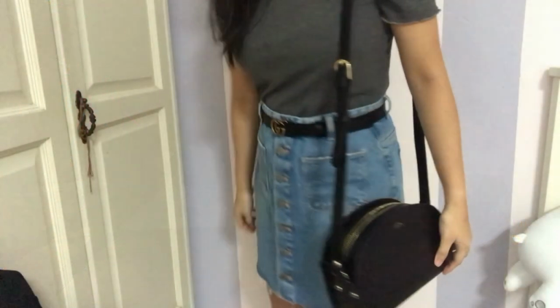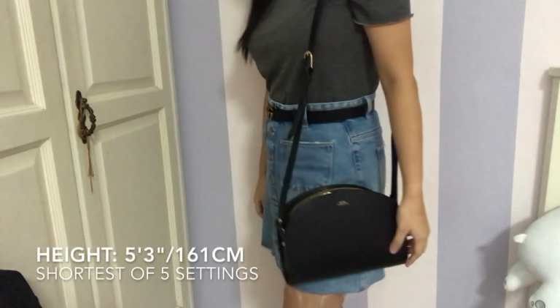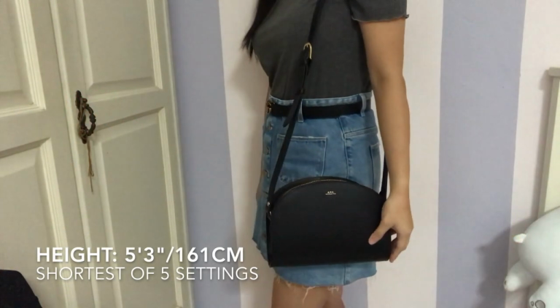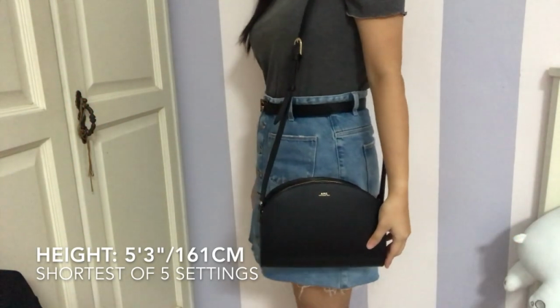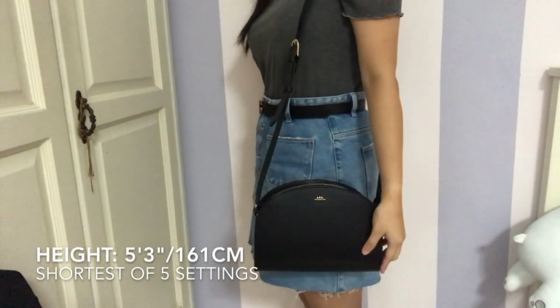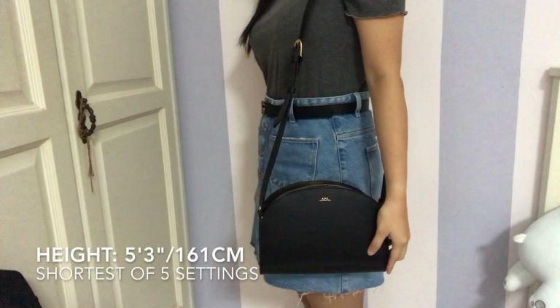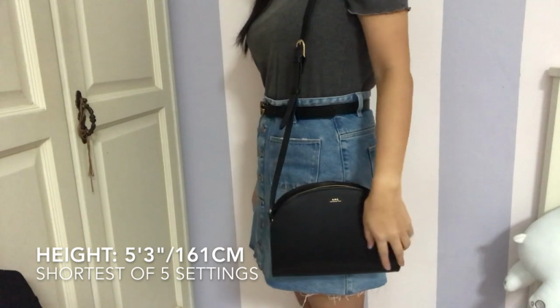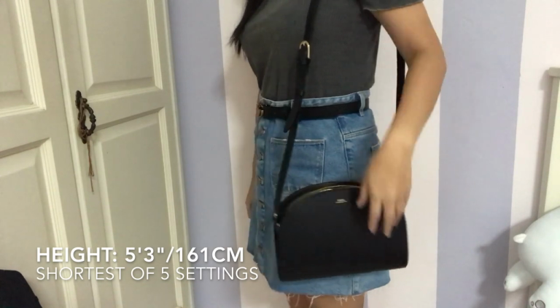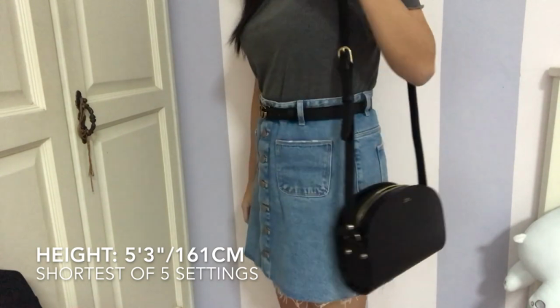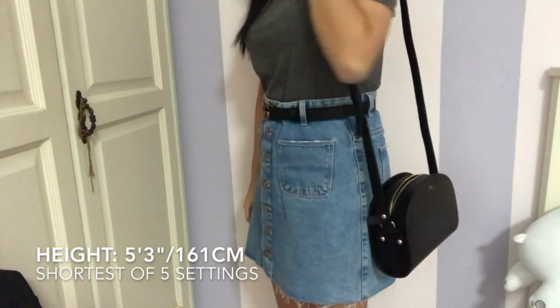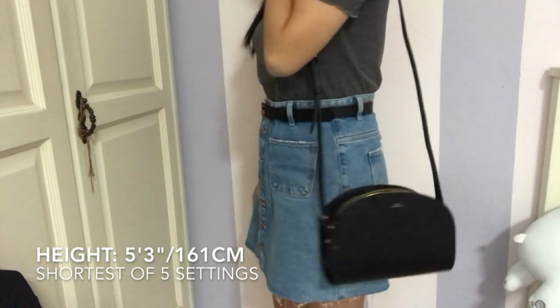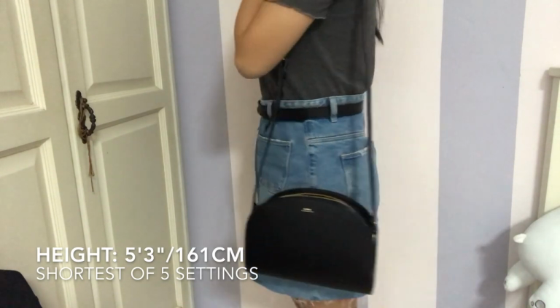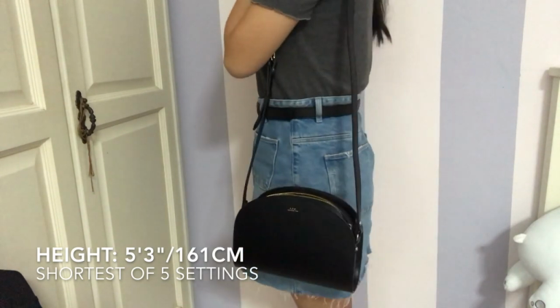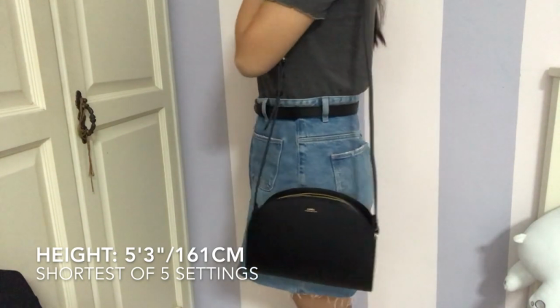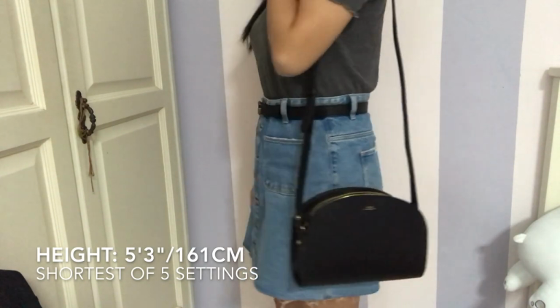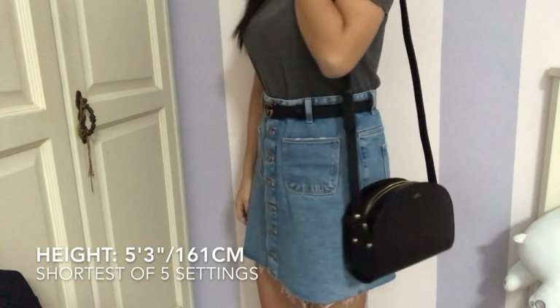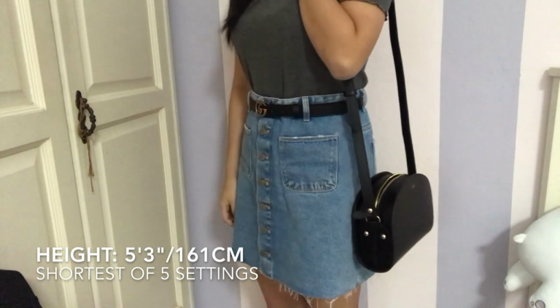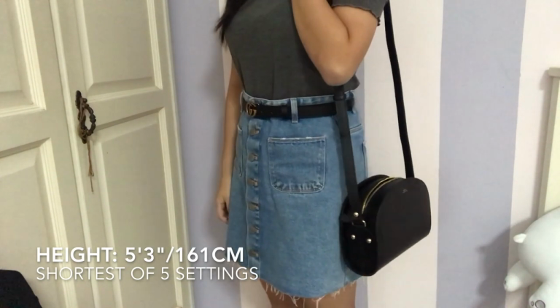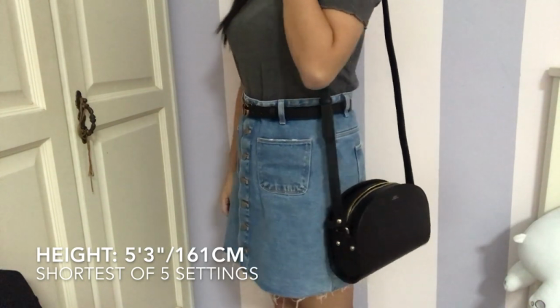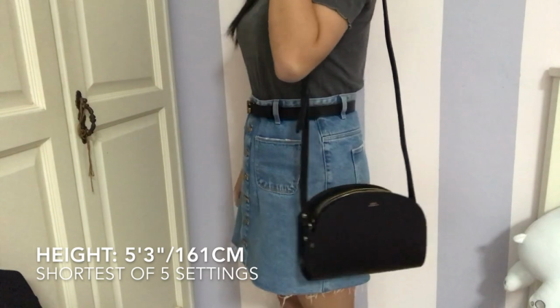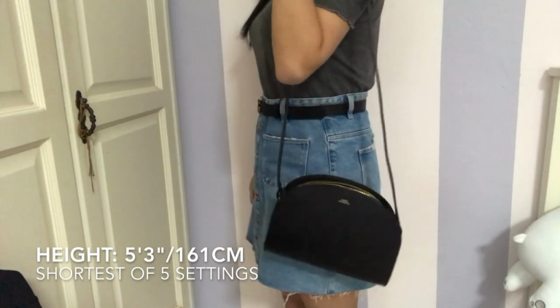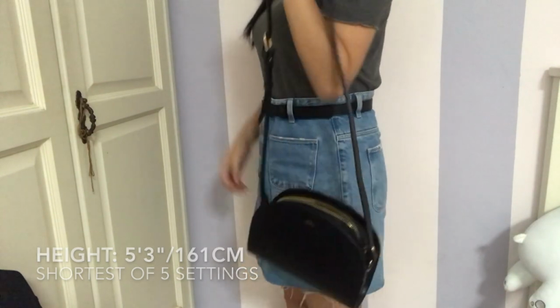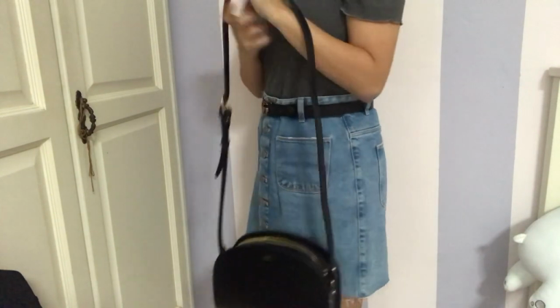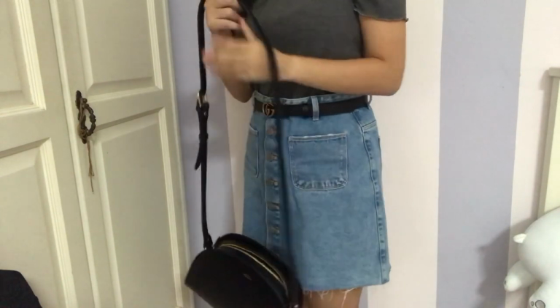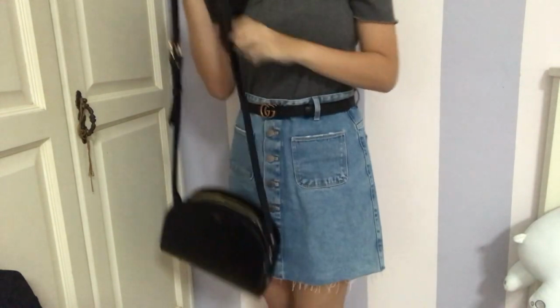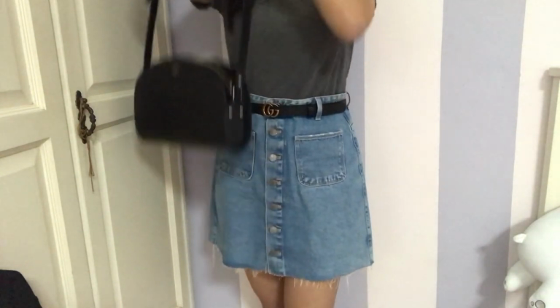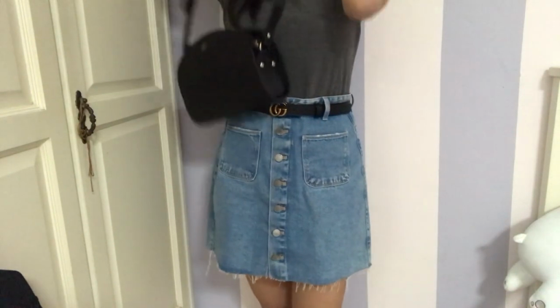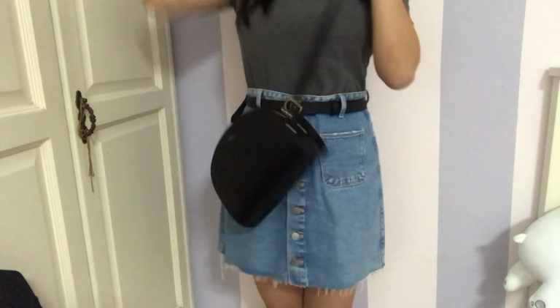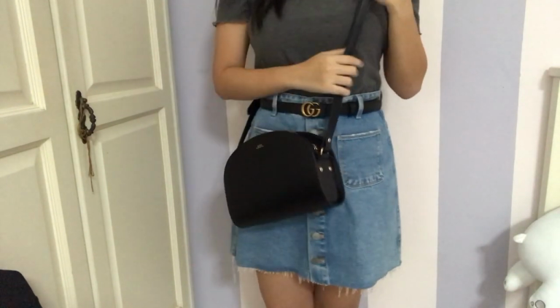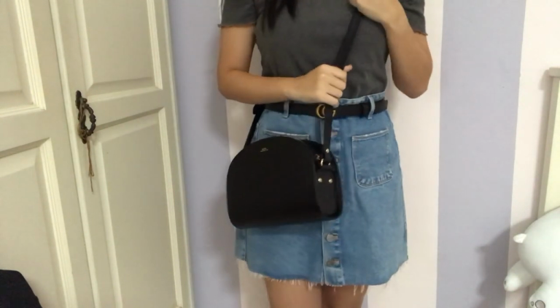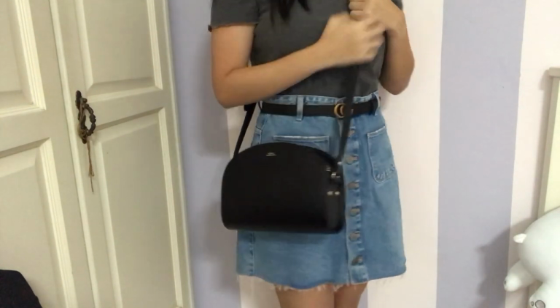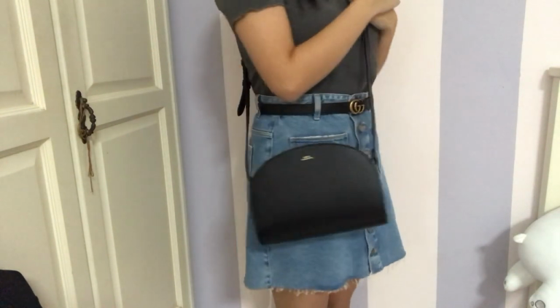Here's how the bag looks on me. I'm 5'3 and I have it set to the shortest of 5 settings. It looks great as a shoulder bag worn on your side, and it can be worn crossbody as well.